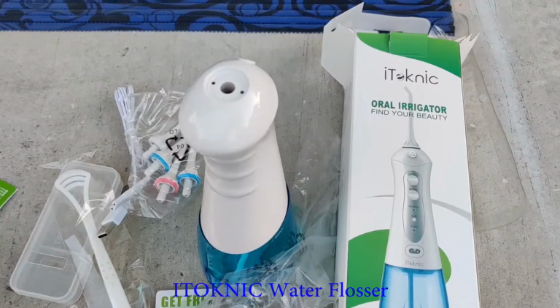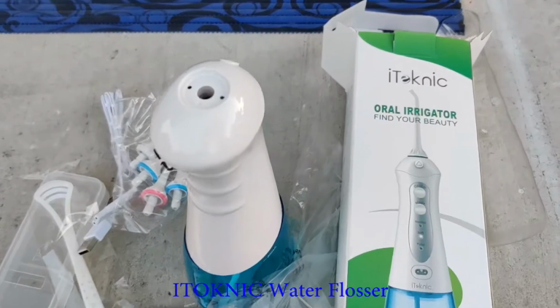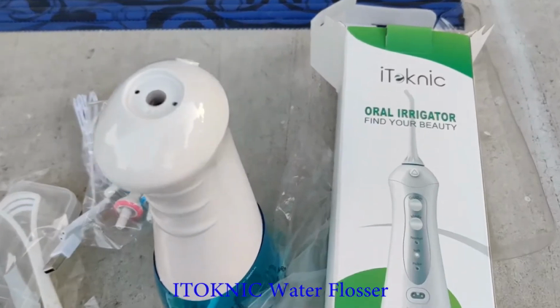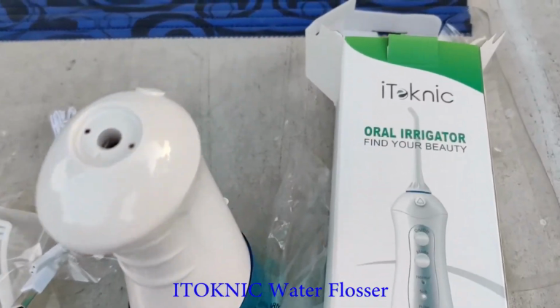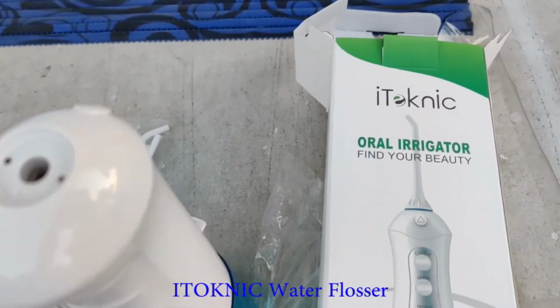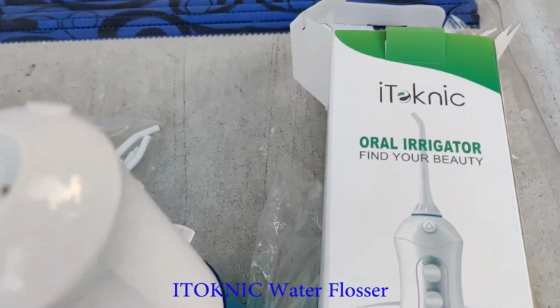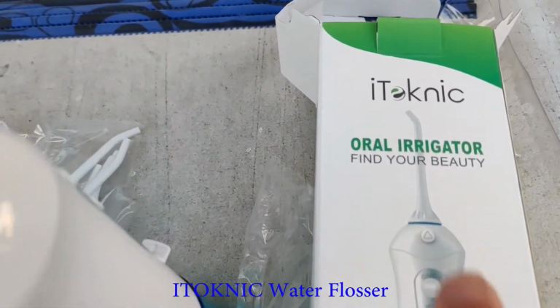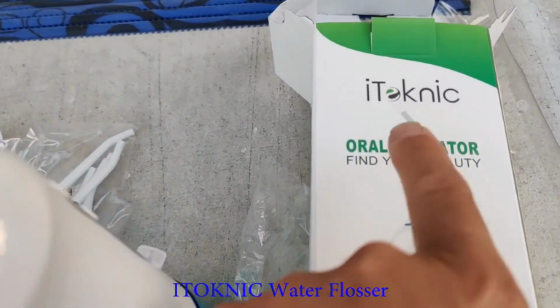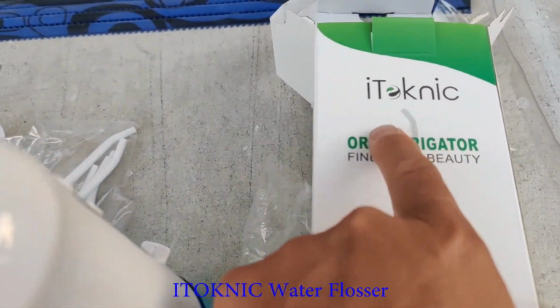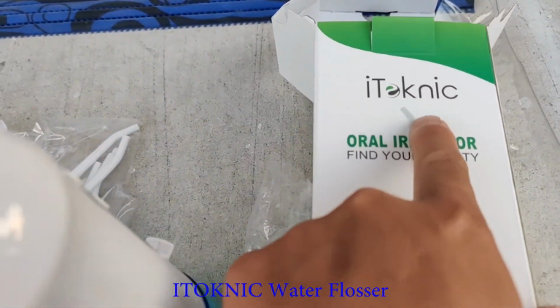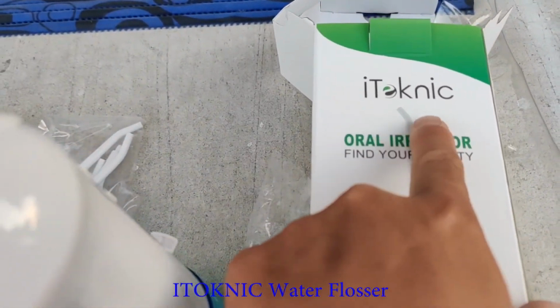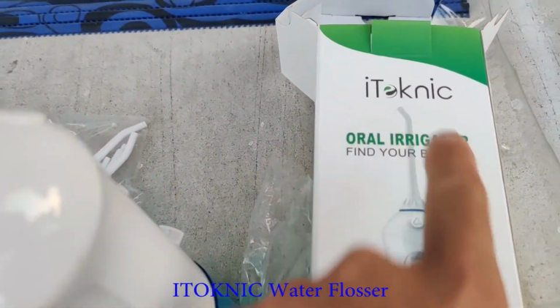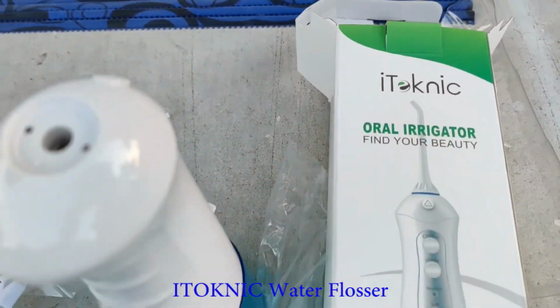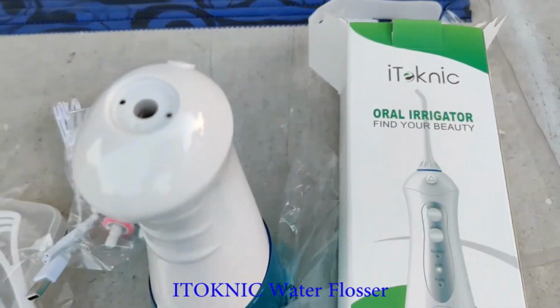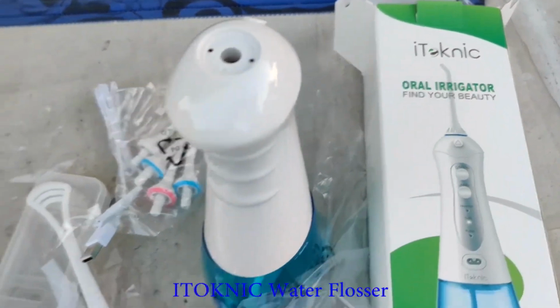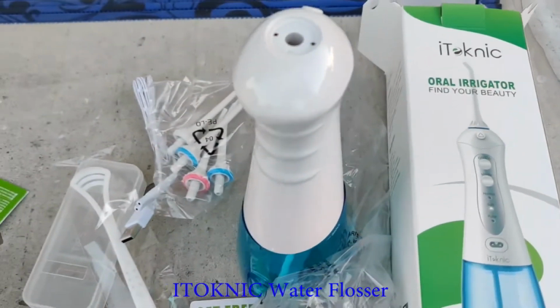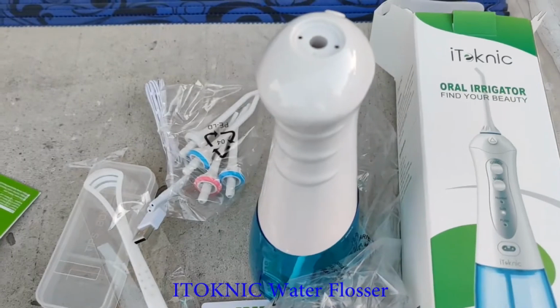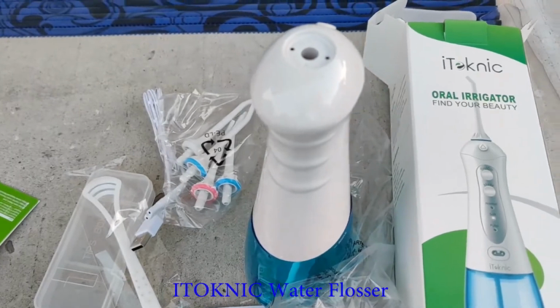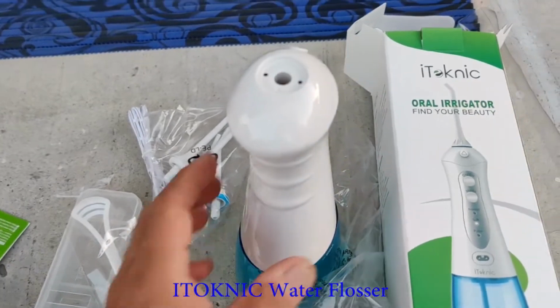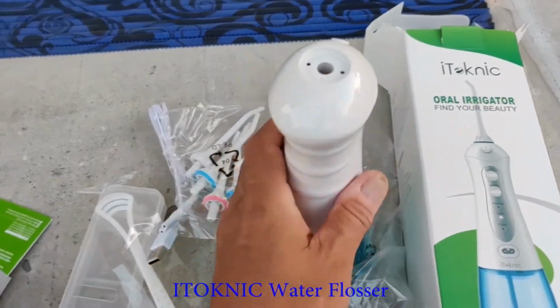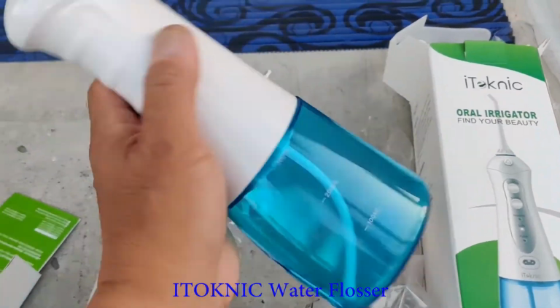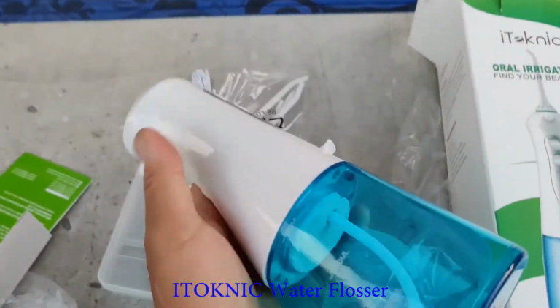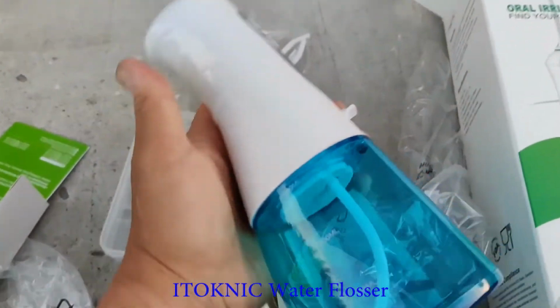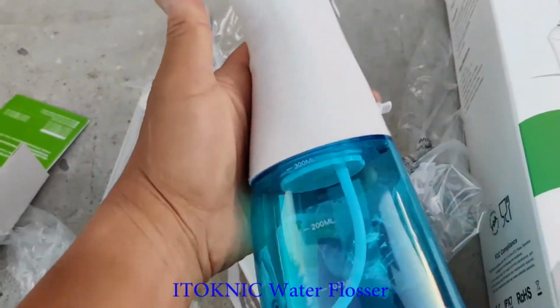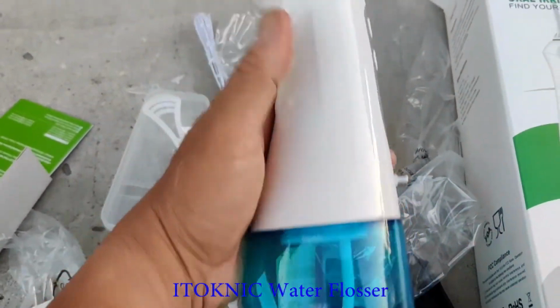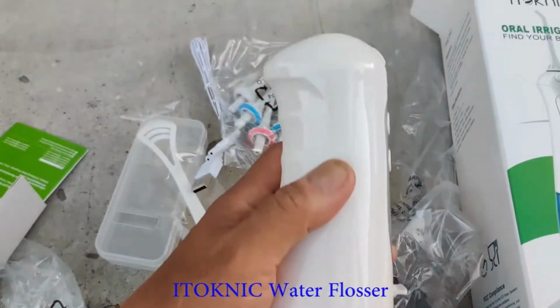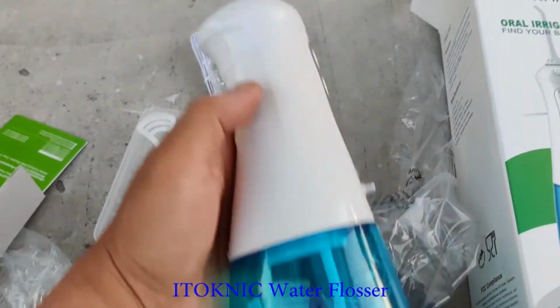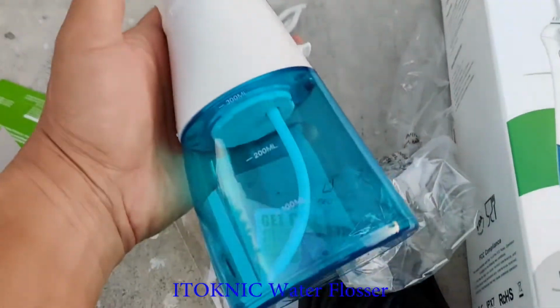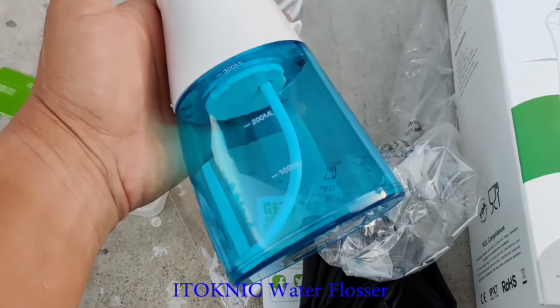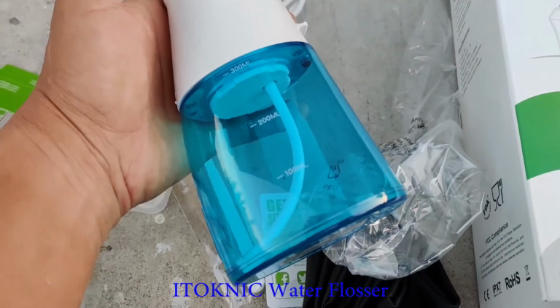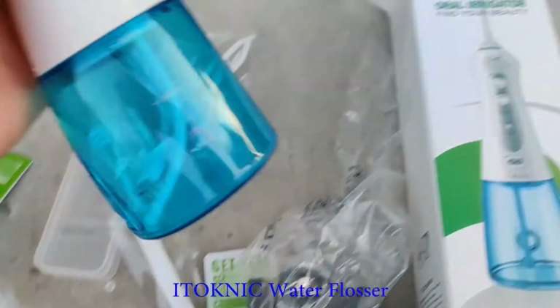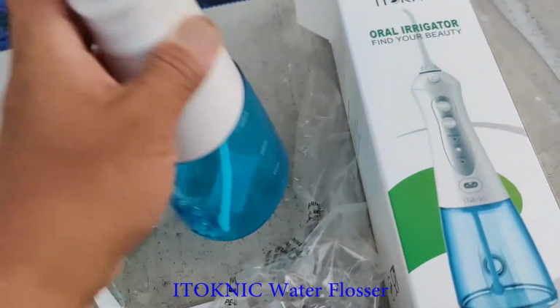New water flosser — iTeknic. Don't know what kind of name that is. There it is. Travel size.